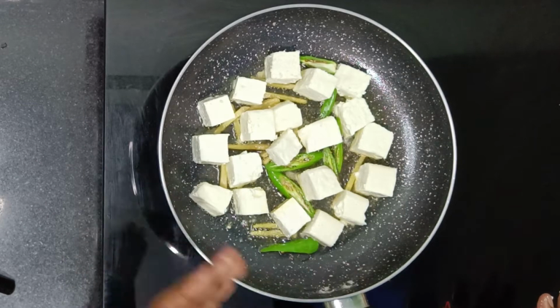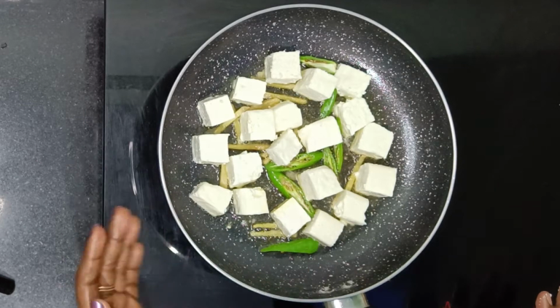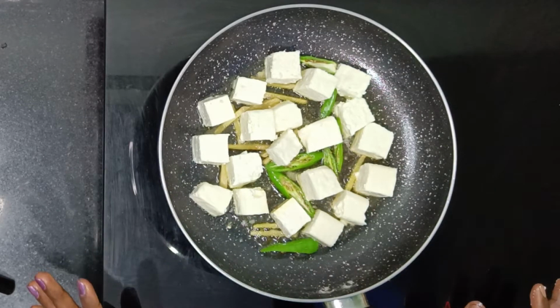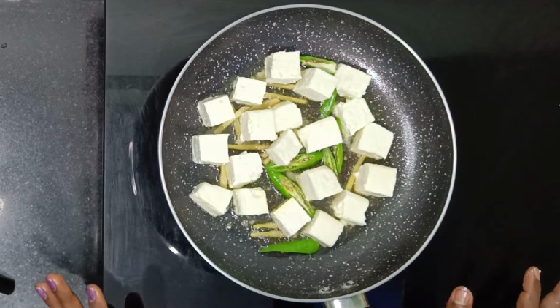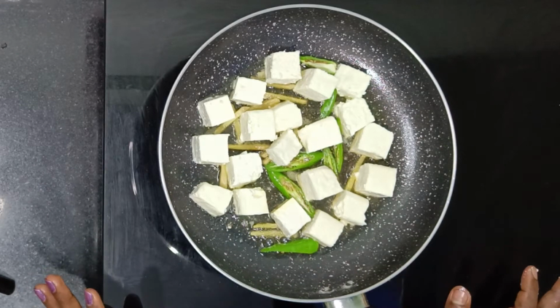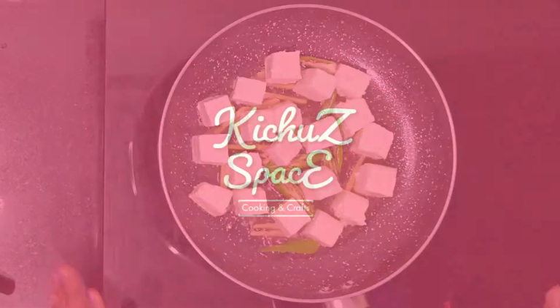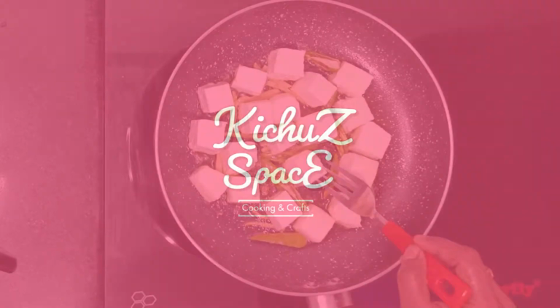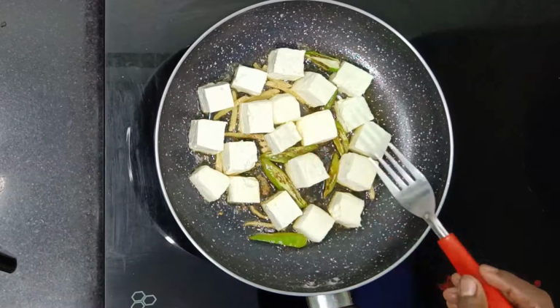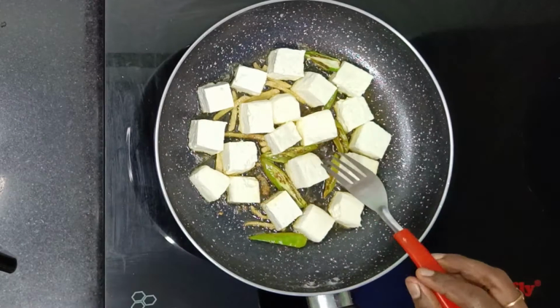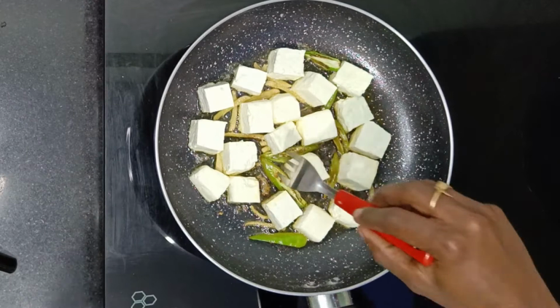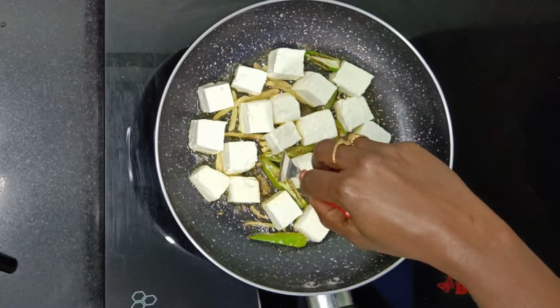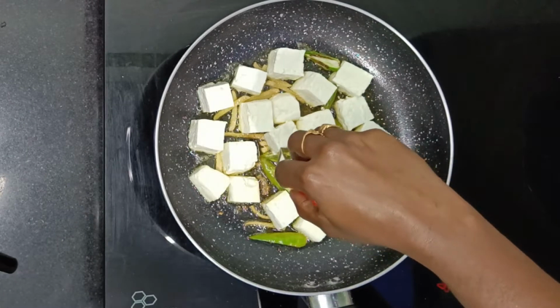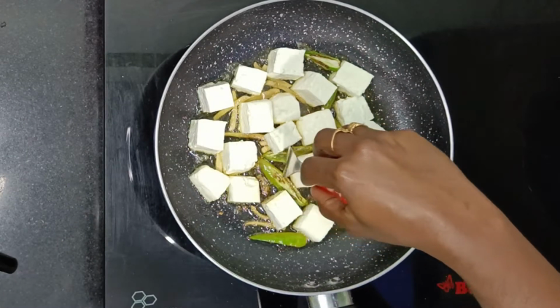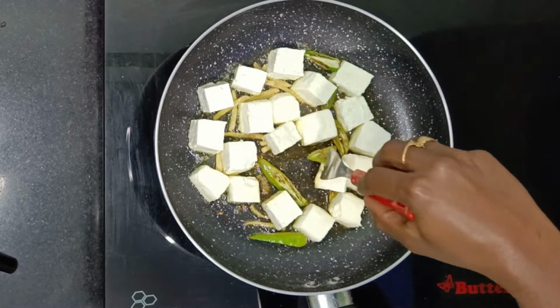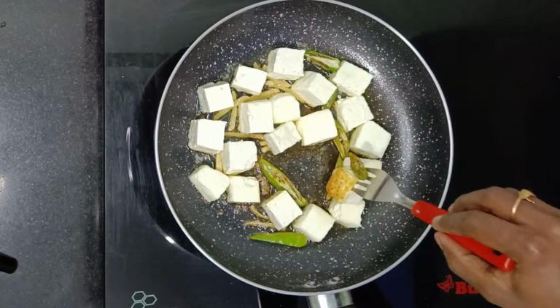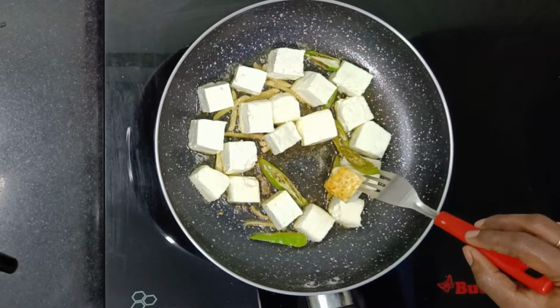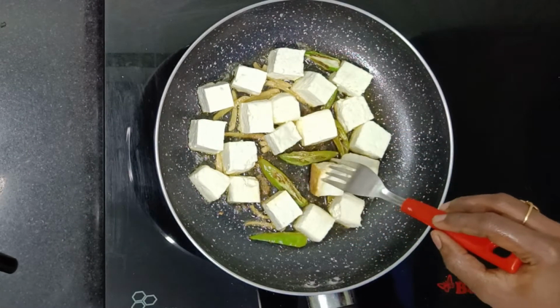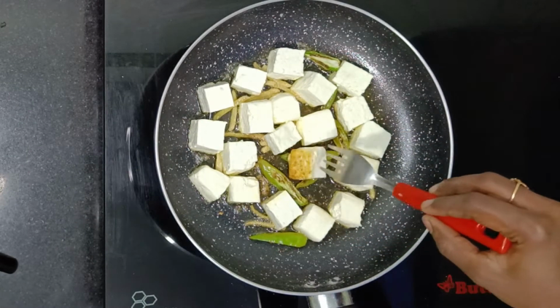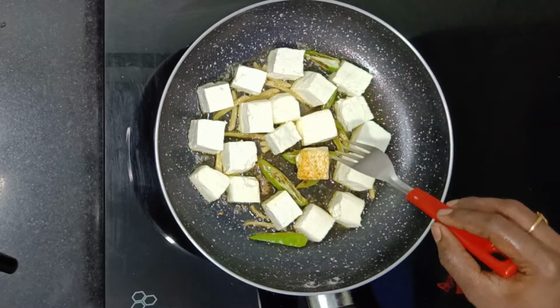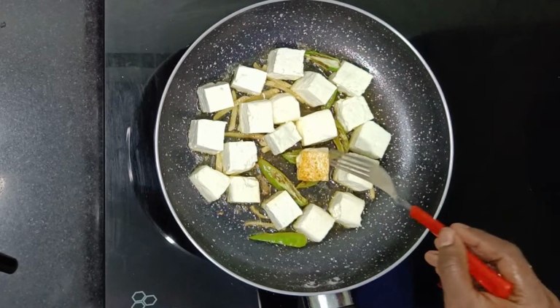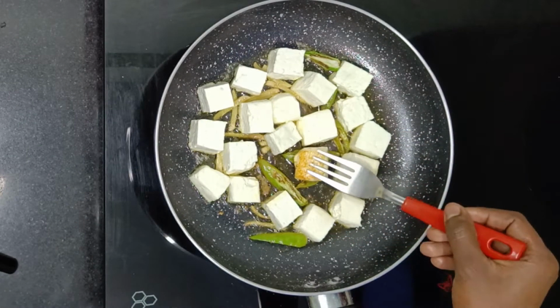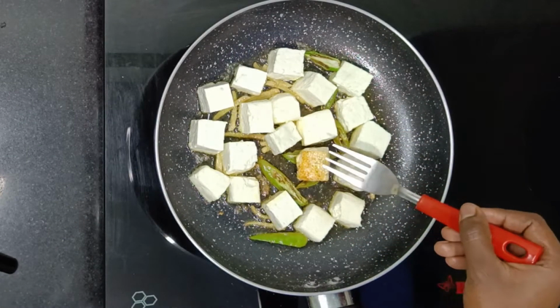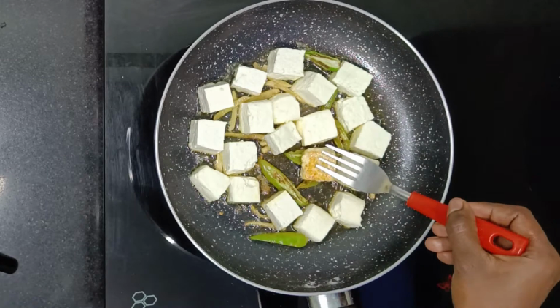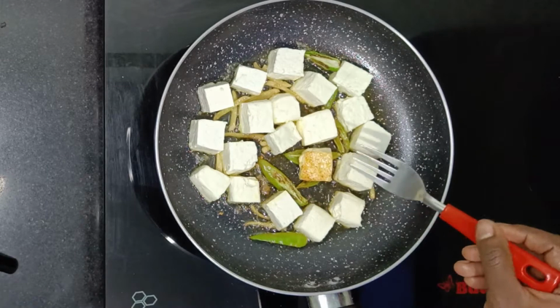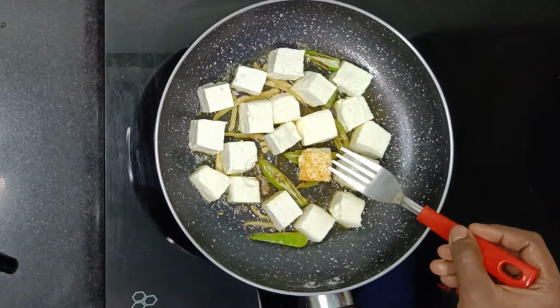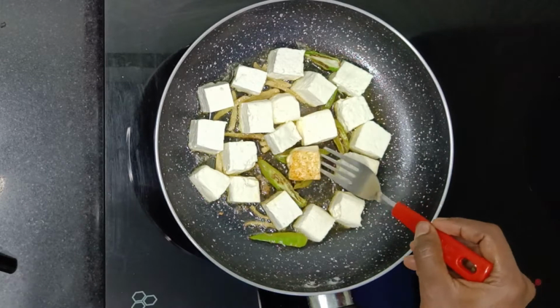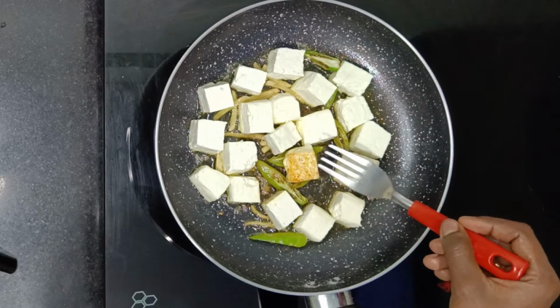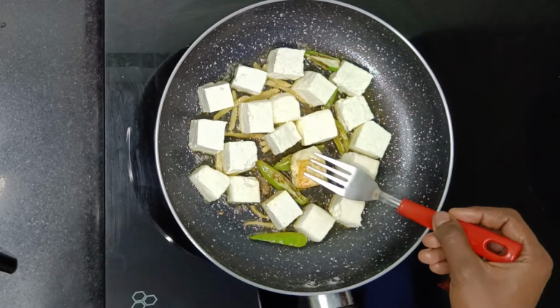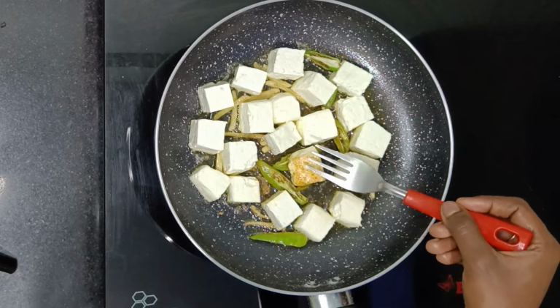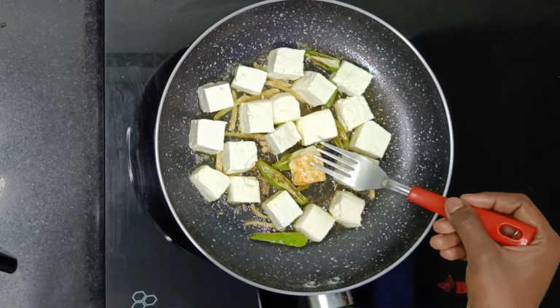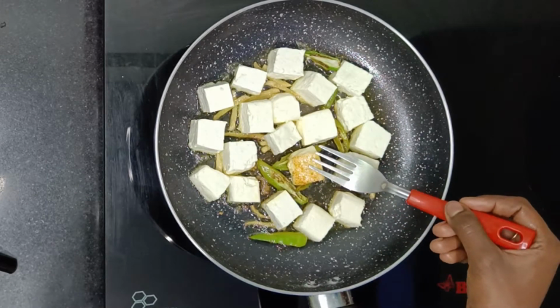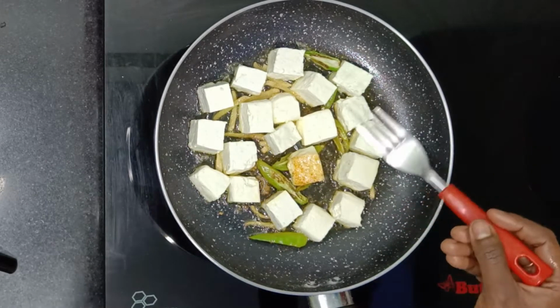Now let's put the paneer in the pan. This will make it golden brown. The rule is to fry it well.